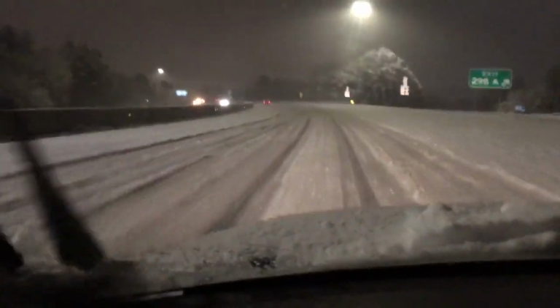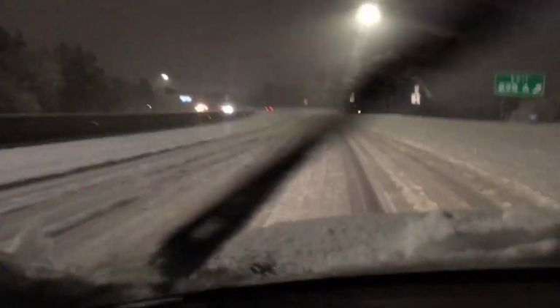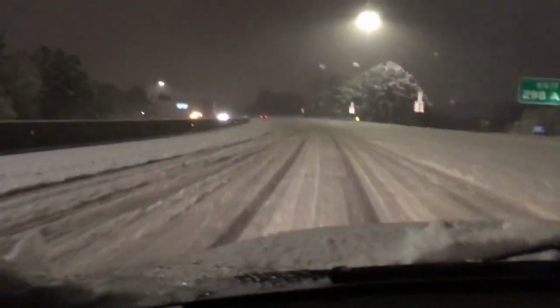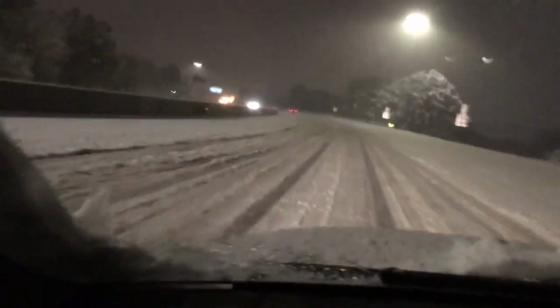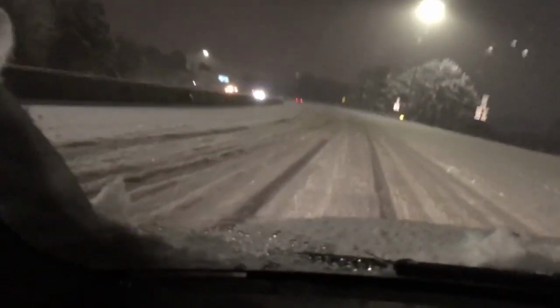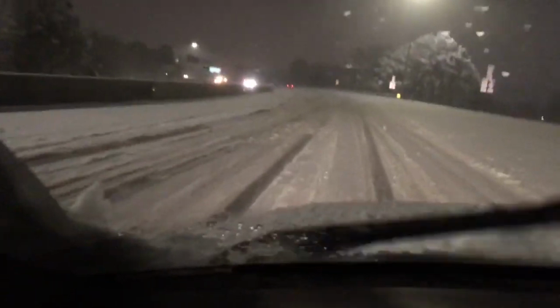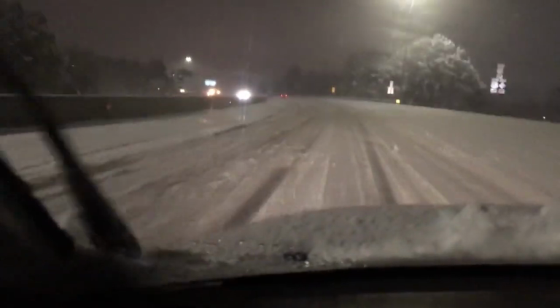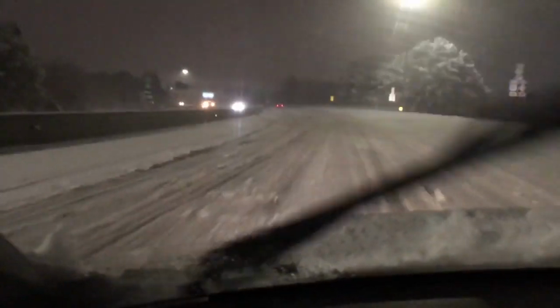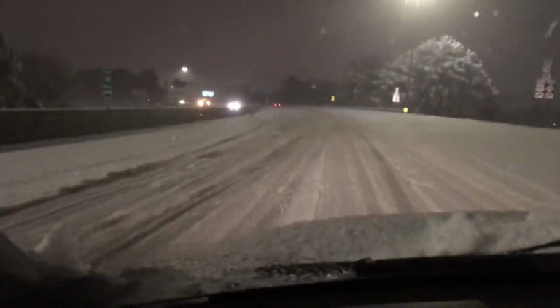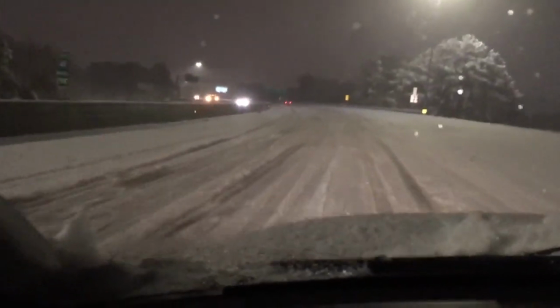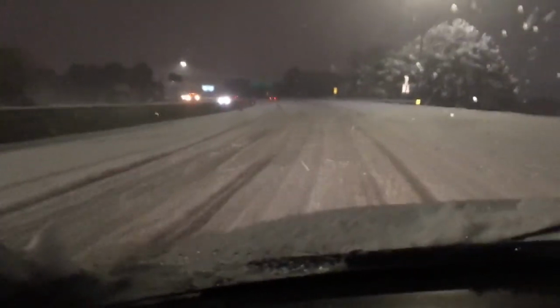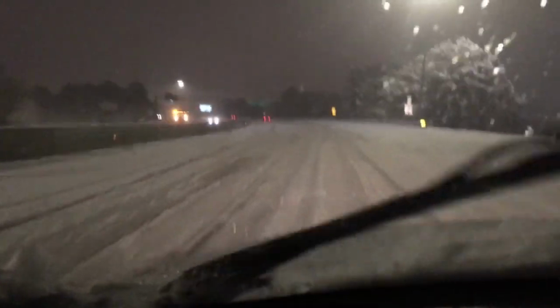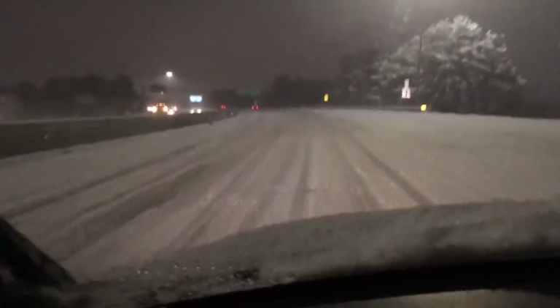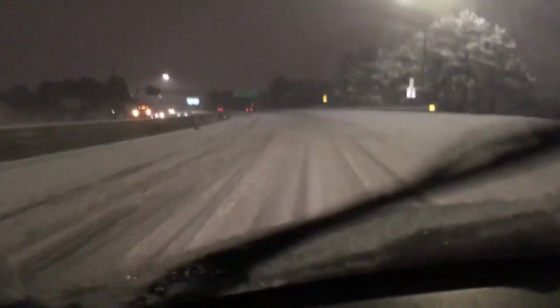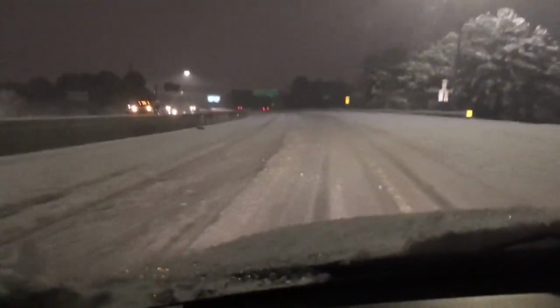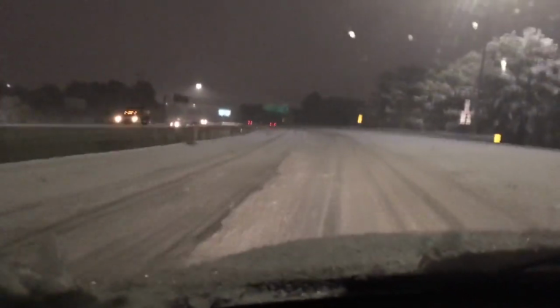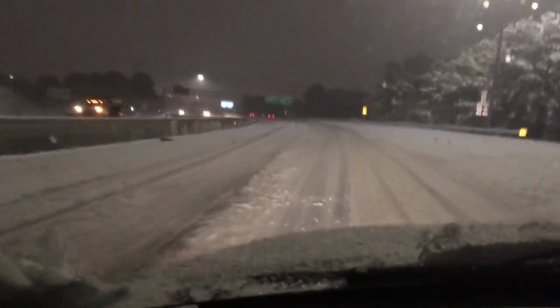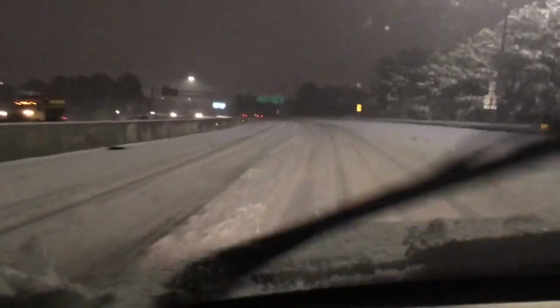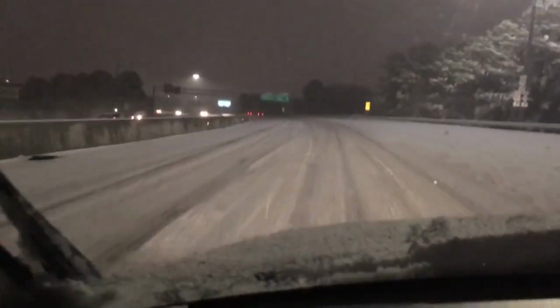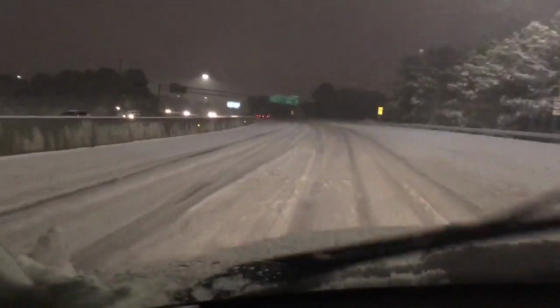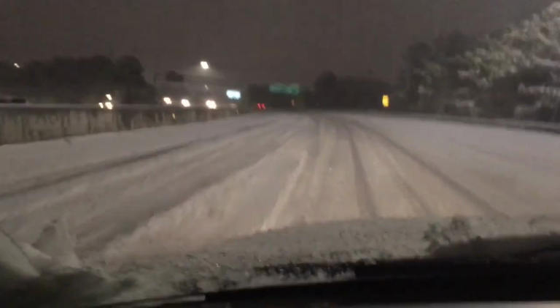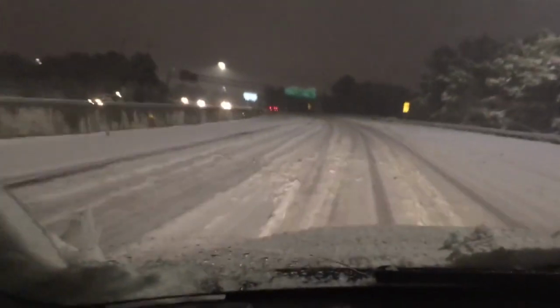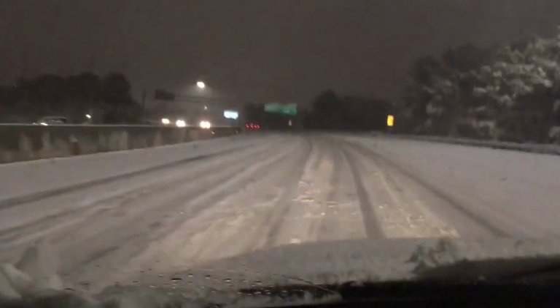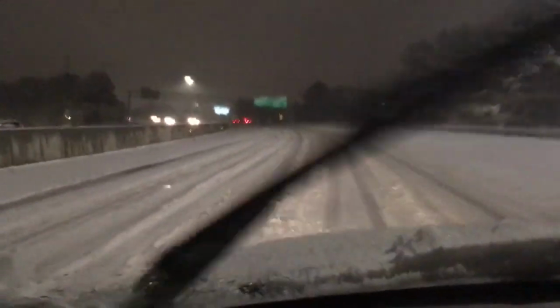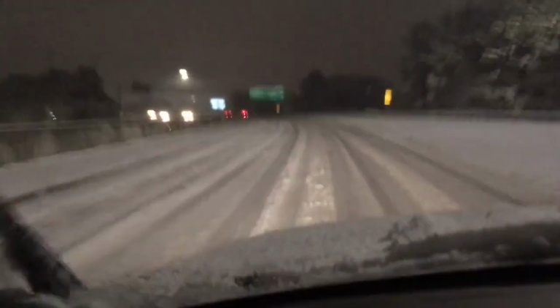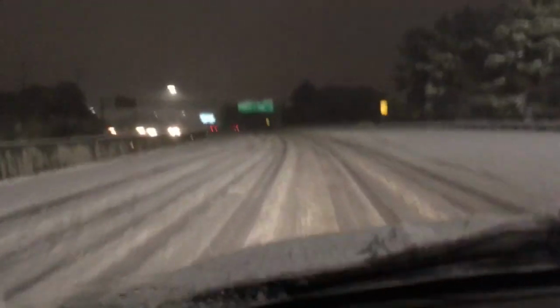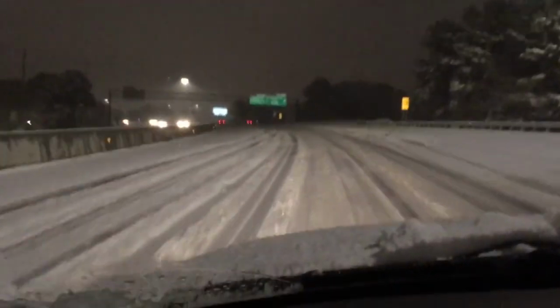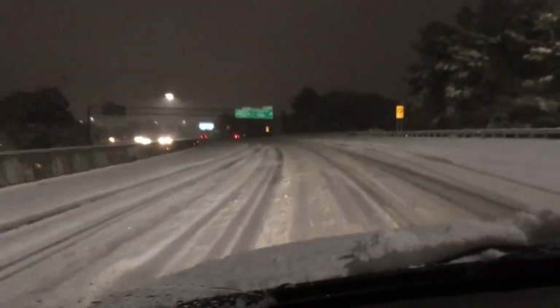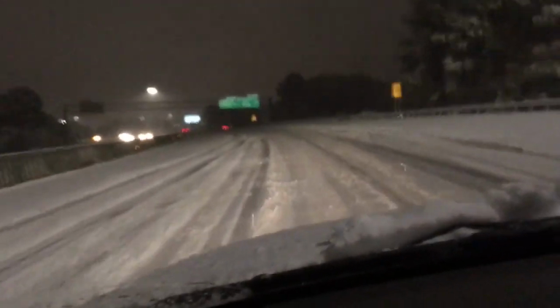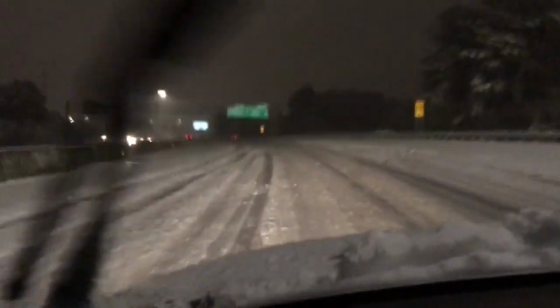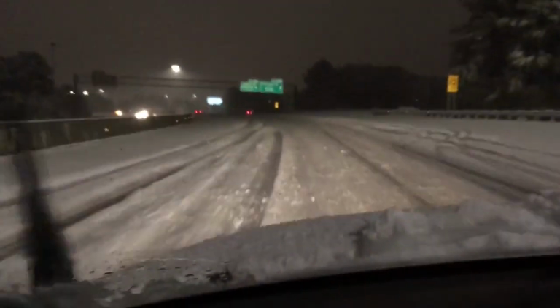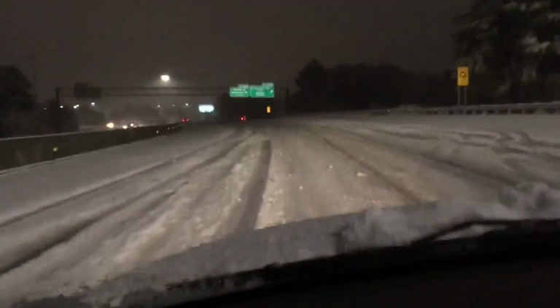The car looks to be more disabled than anything. DOT is out here. They are doing what they can, but it's coming down pretty hard and fast.